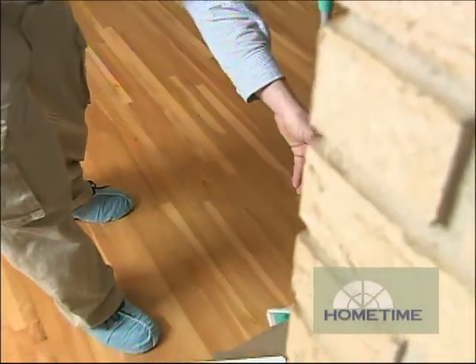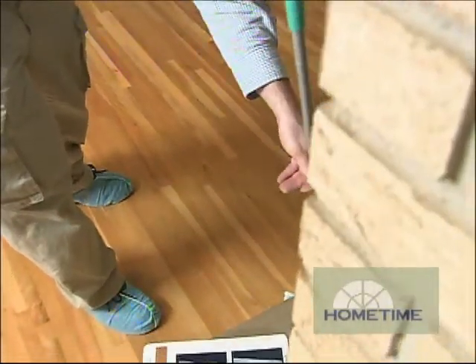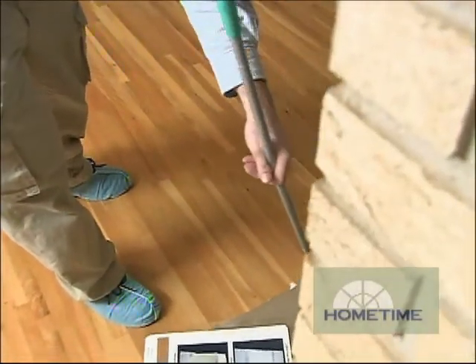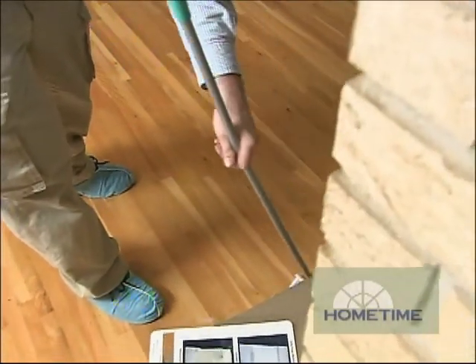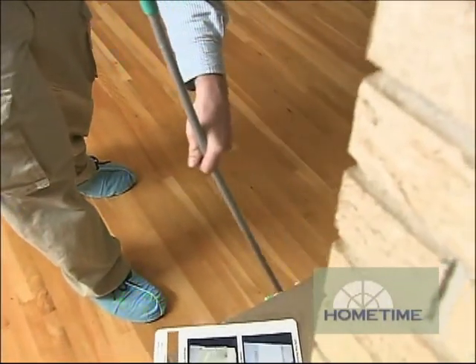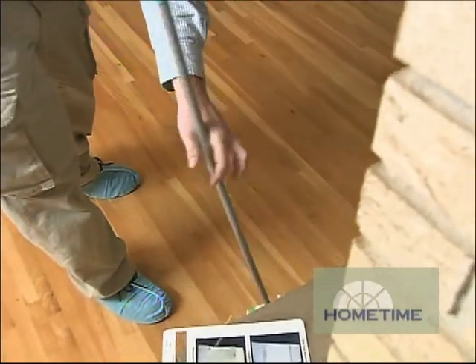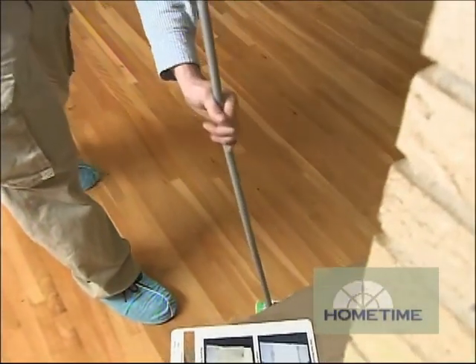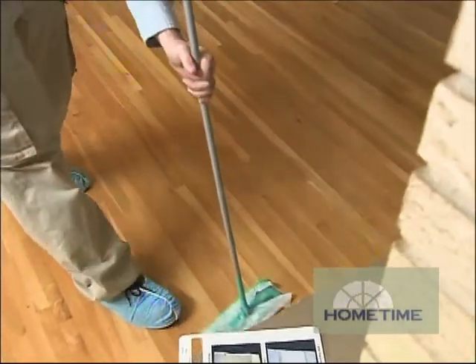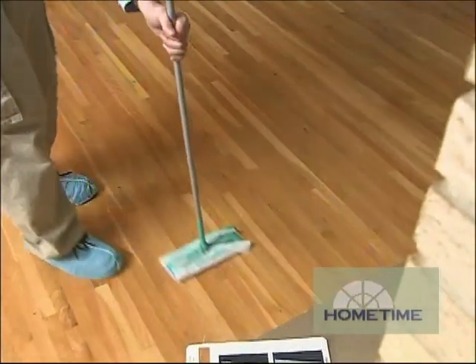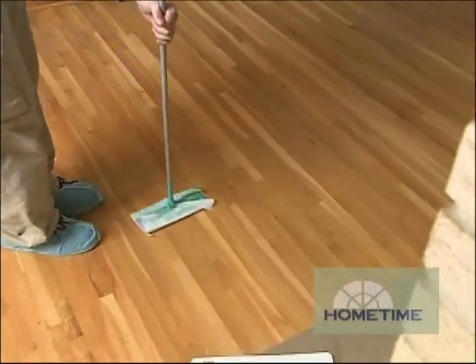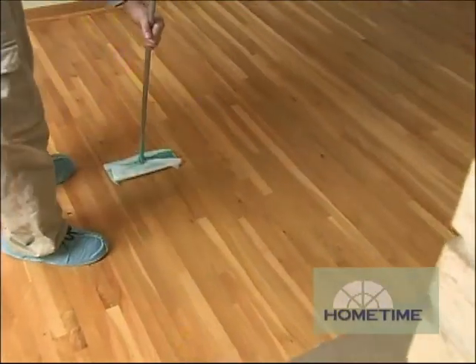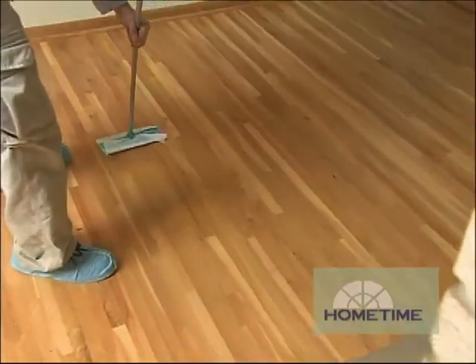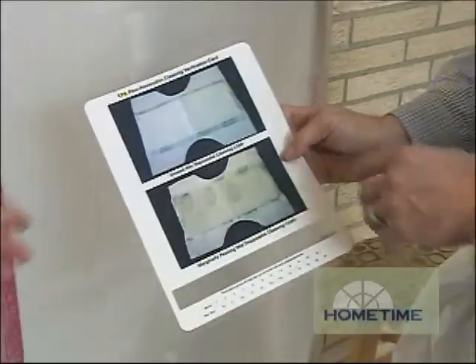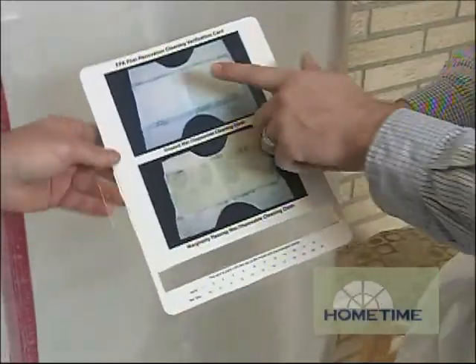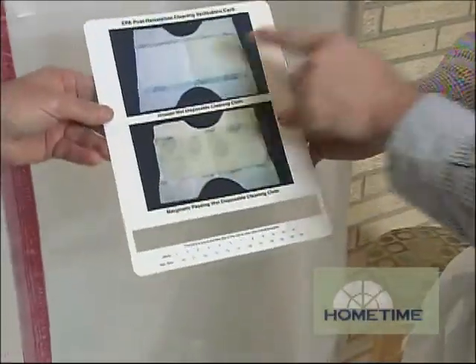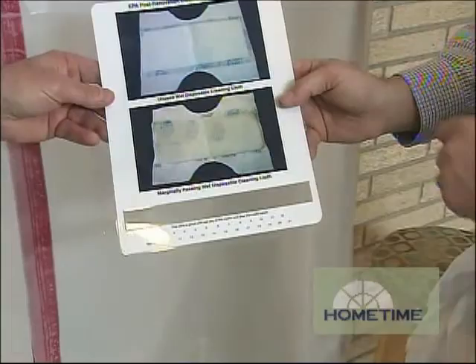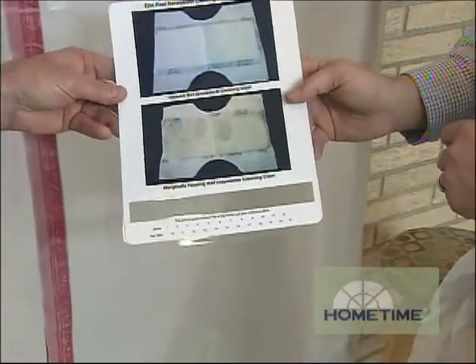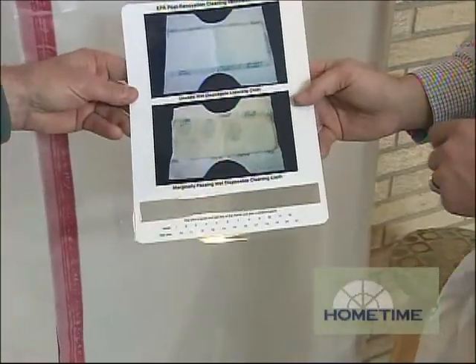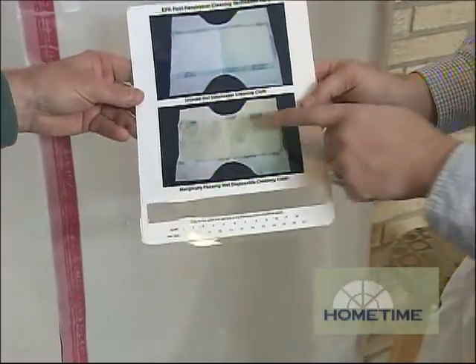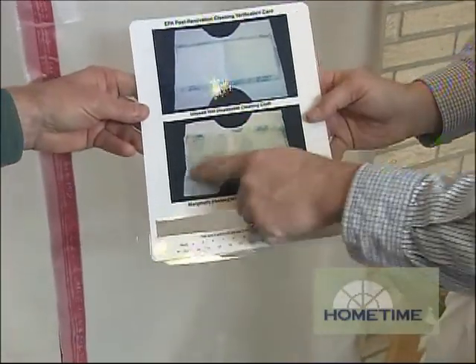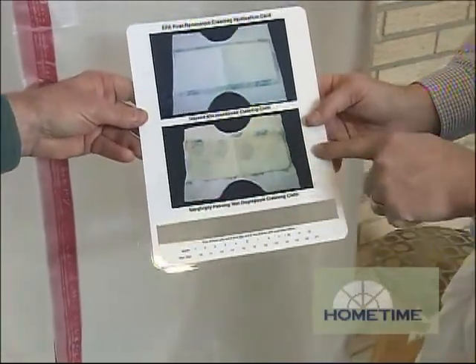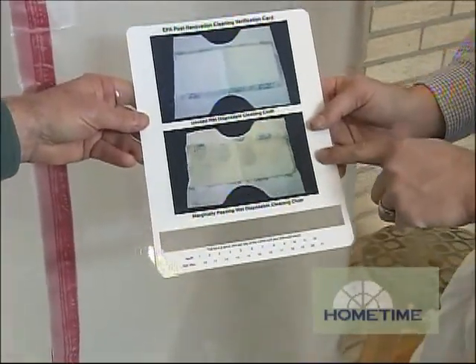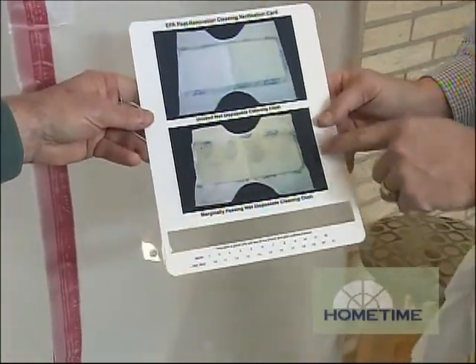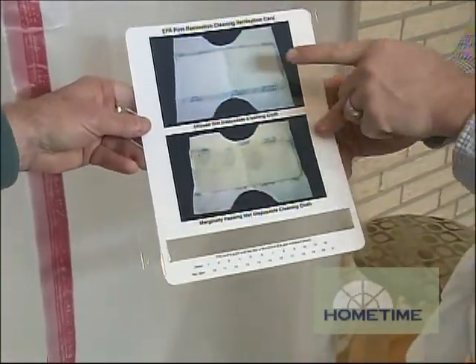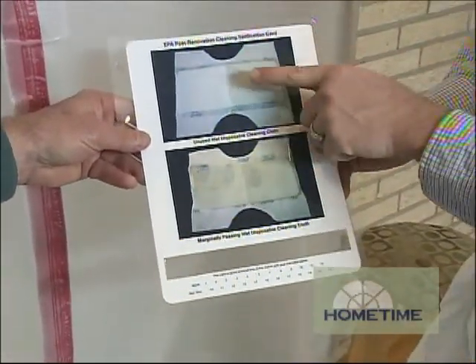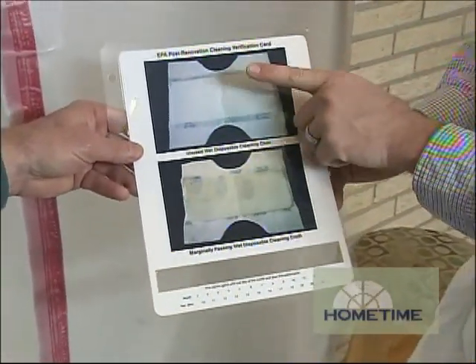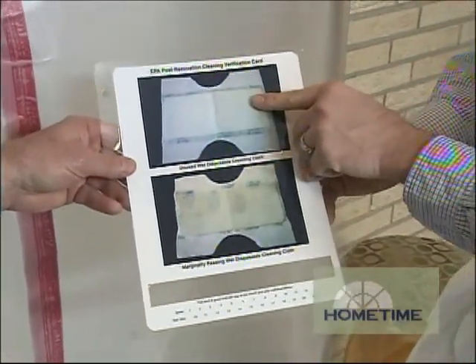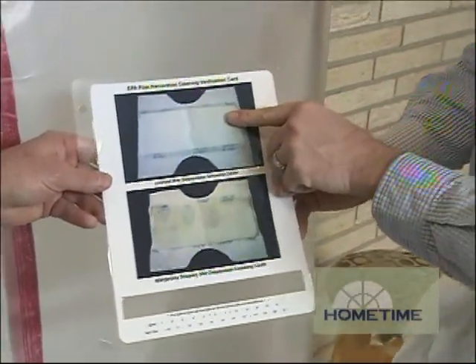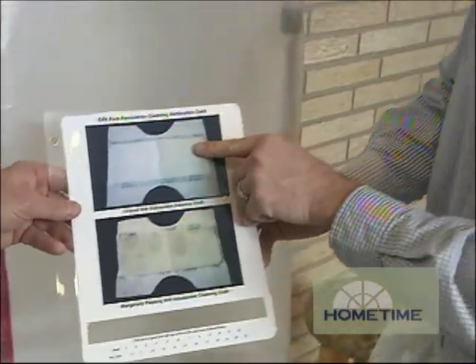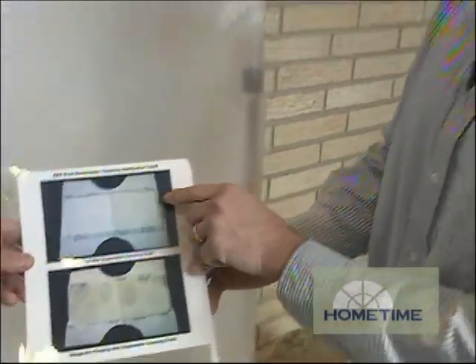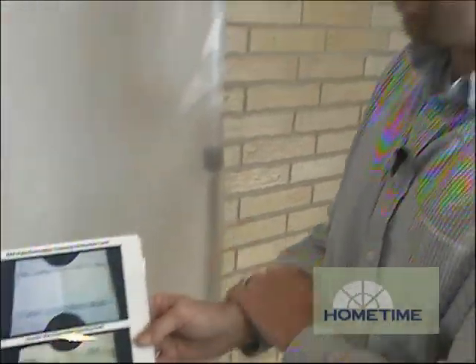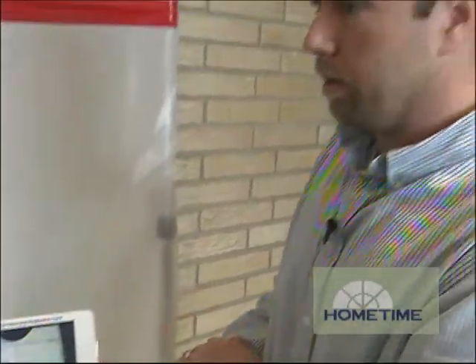If it's all cleaned up, then what we do is we compare it to our EPA card. This is a clean wet wipe. This is a dirty wet wipe. We need to be like that after it's all done.